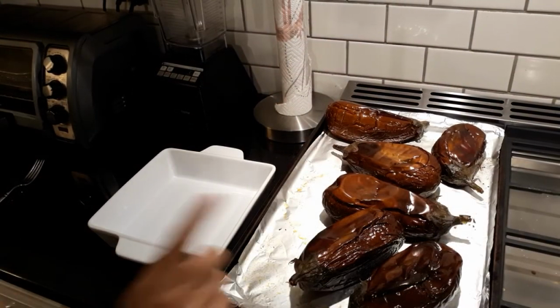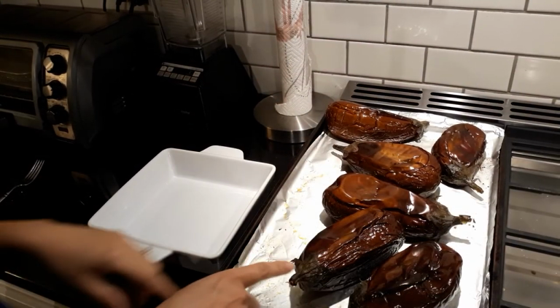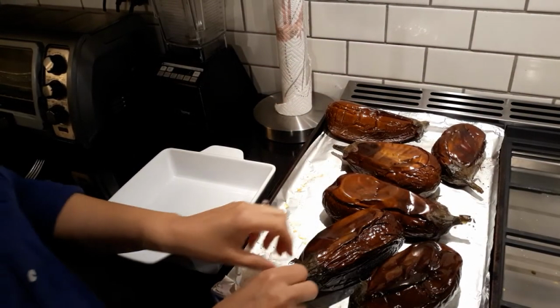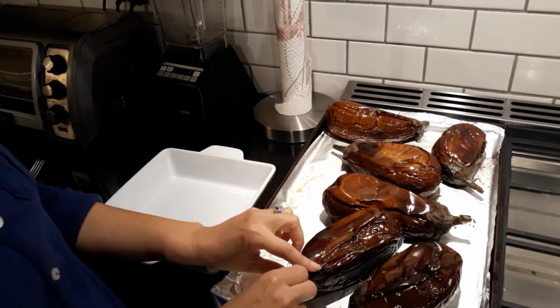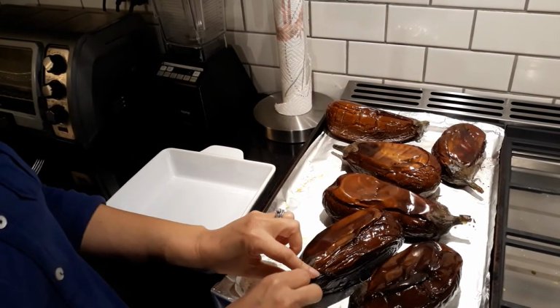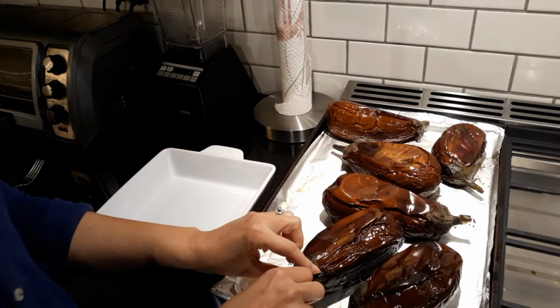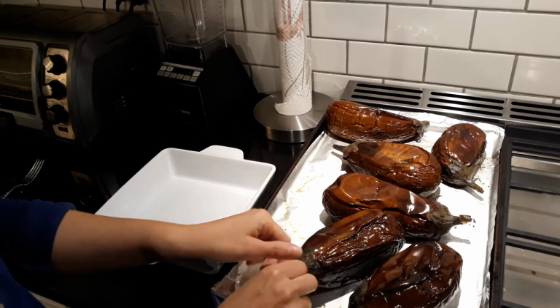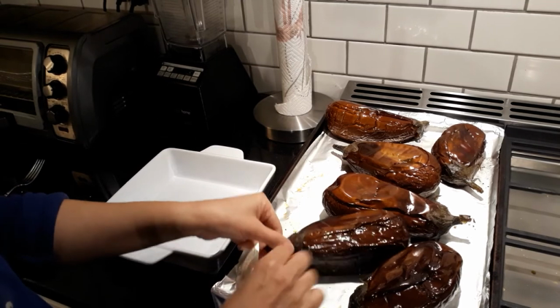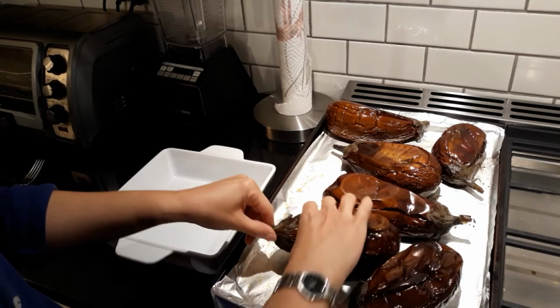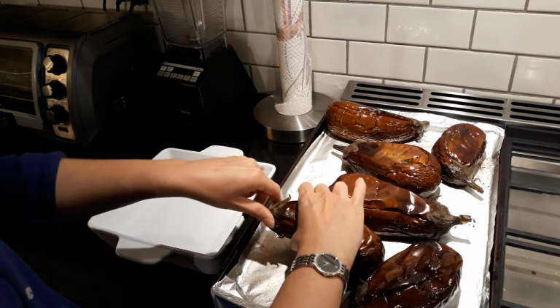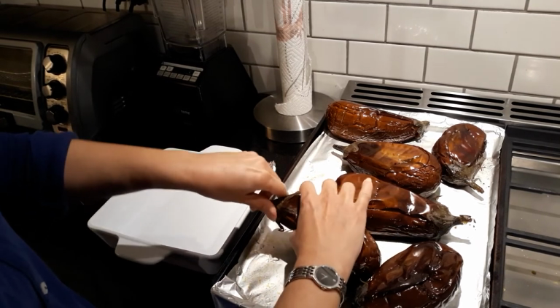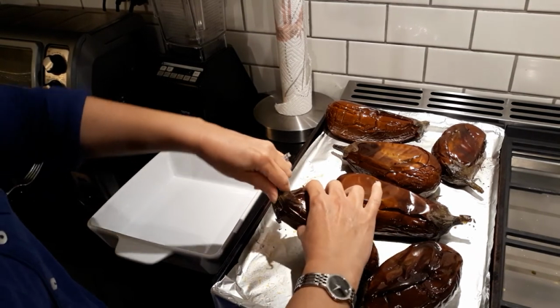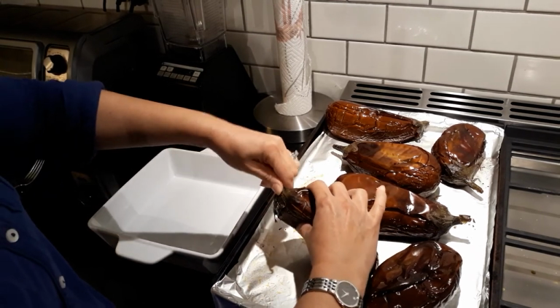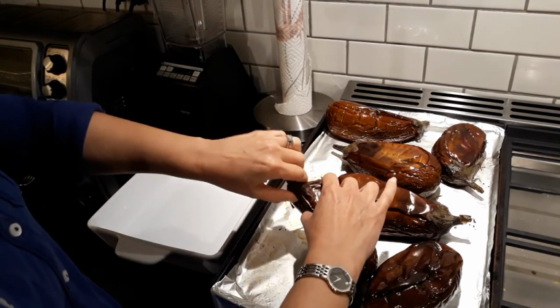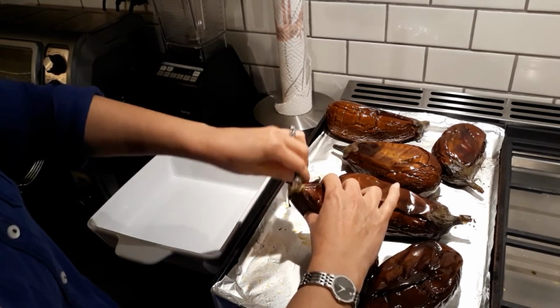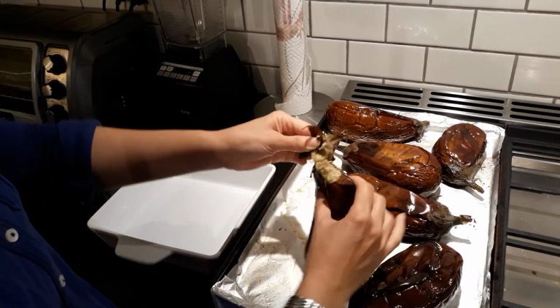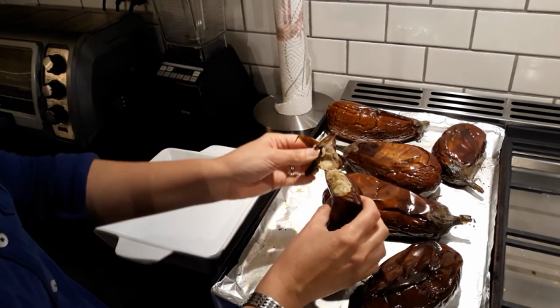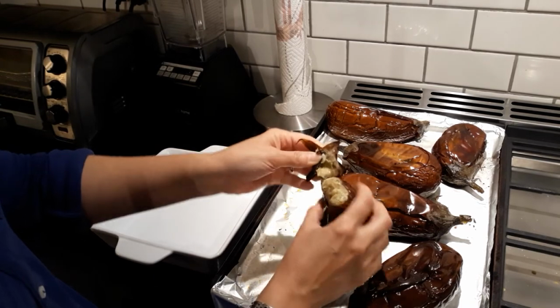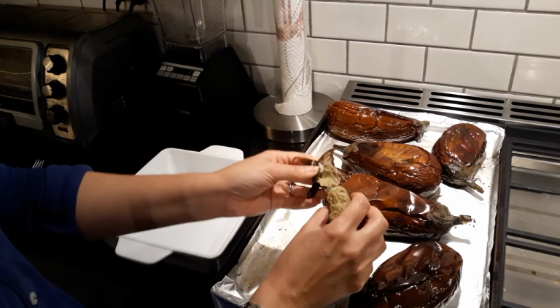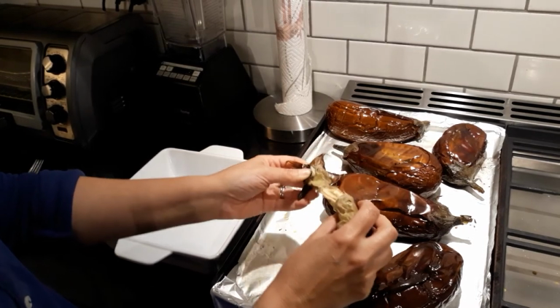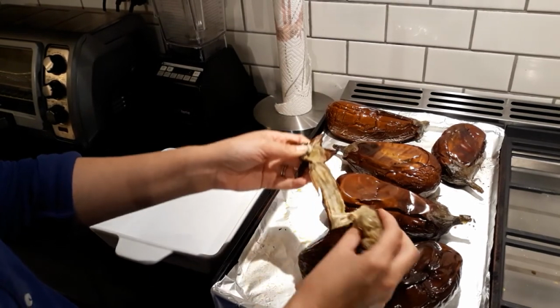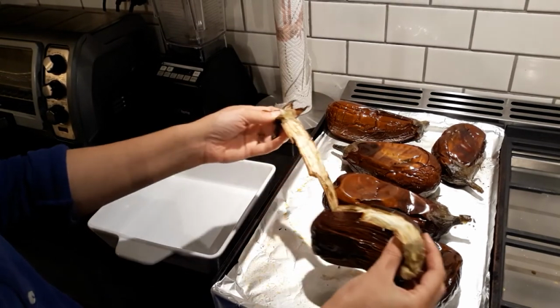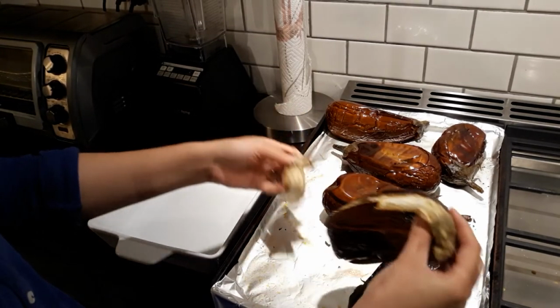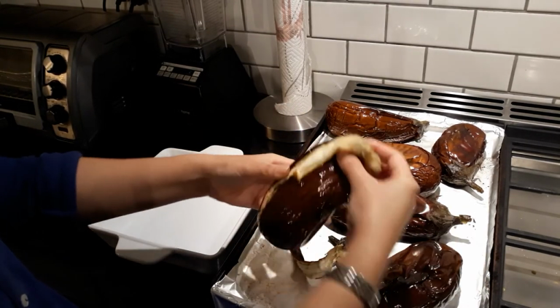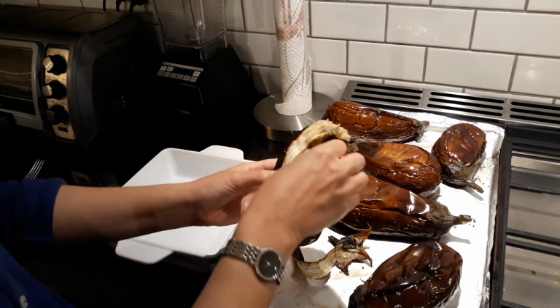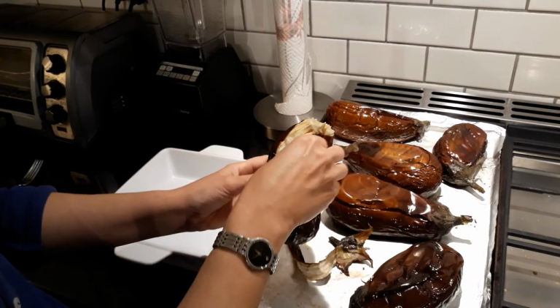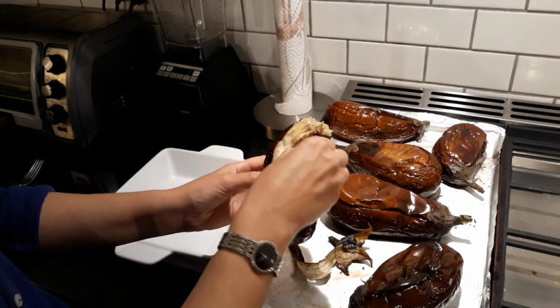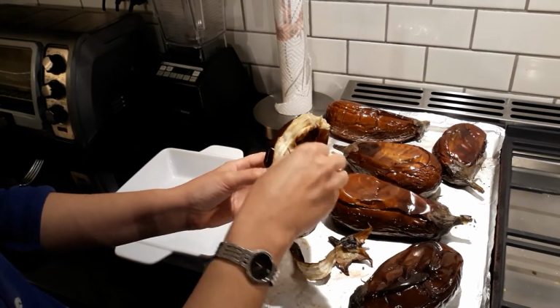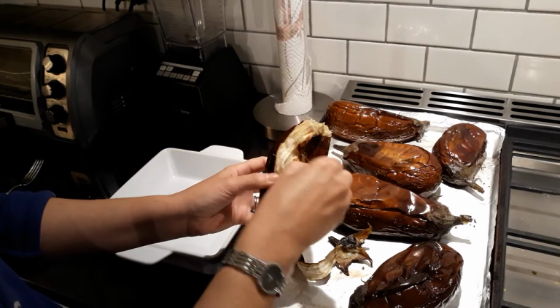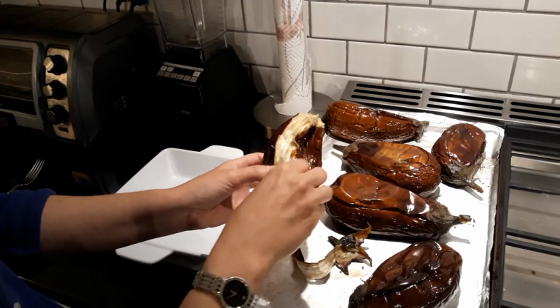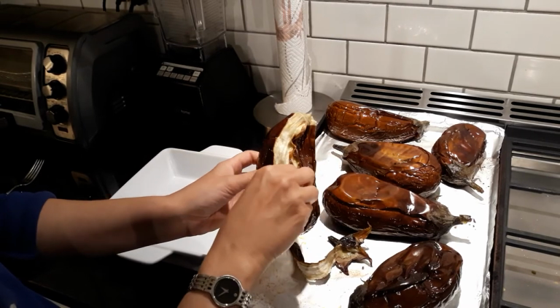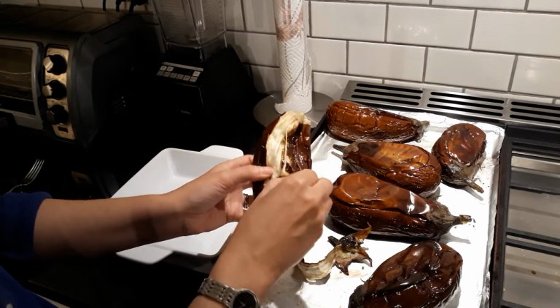These are ready. It's been about an hour and I am going to remove the top. As you can see it's super easy and I'm going to start peeling it. It's not hot anymore, it's just a little warm.